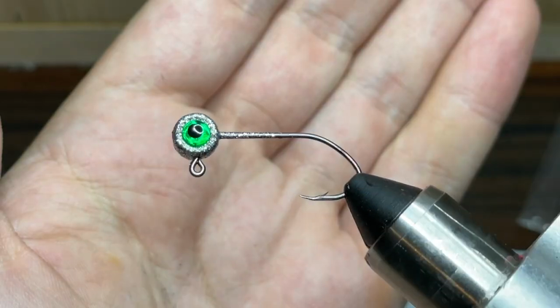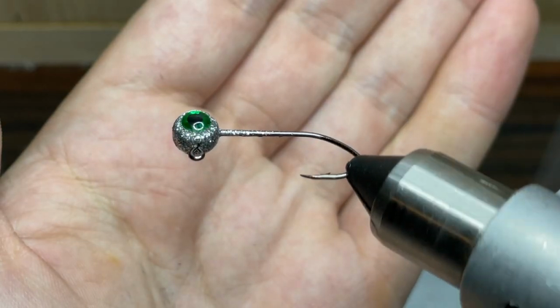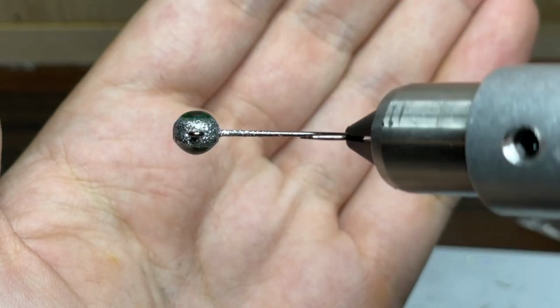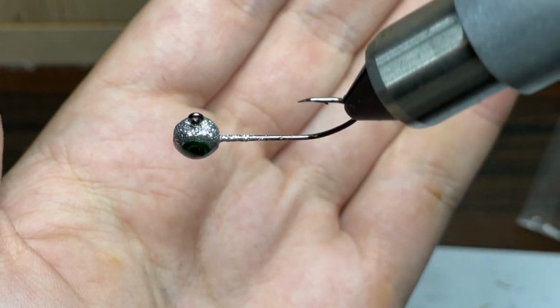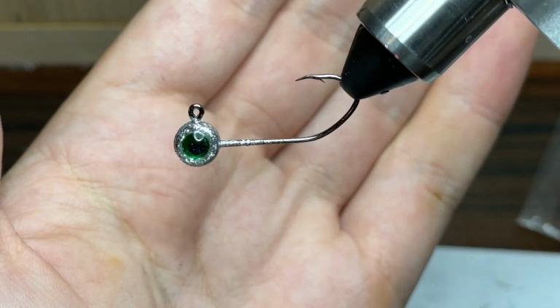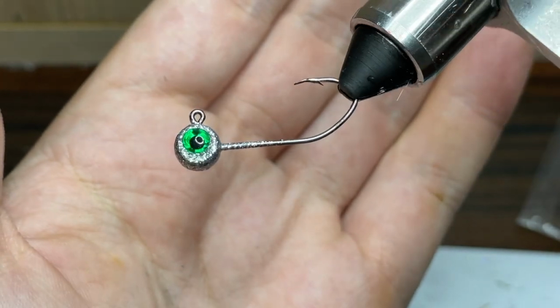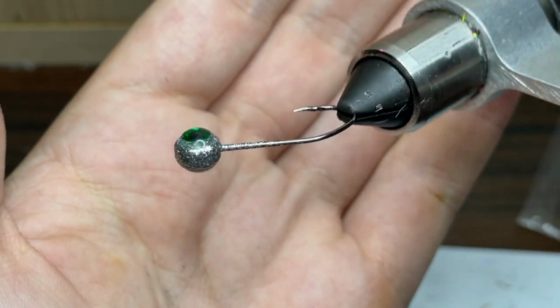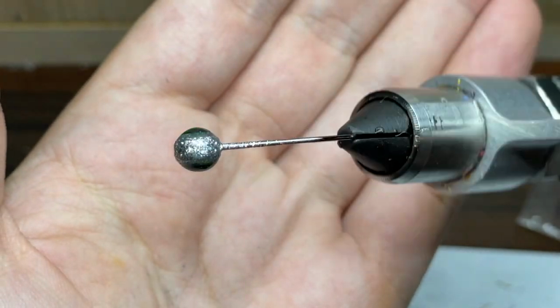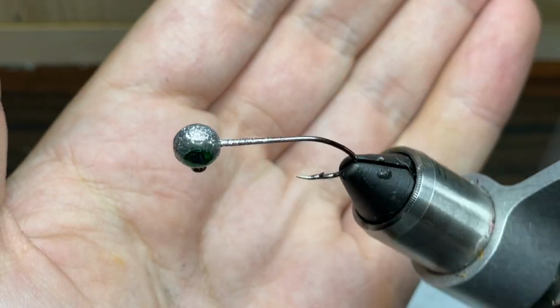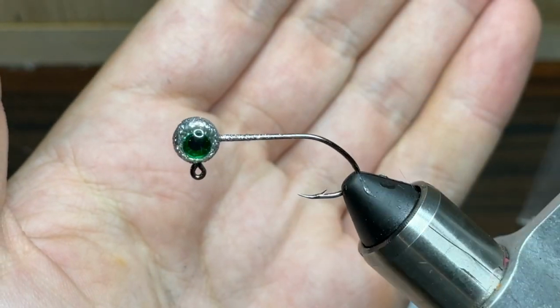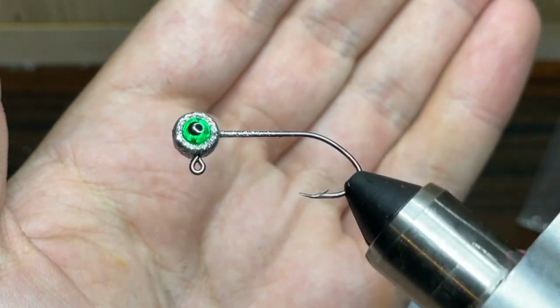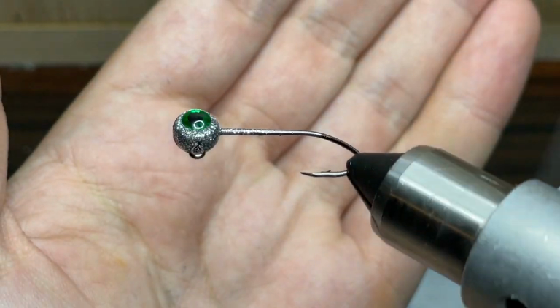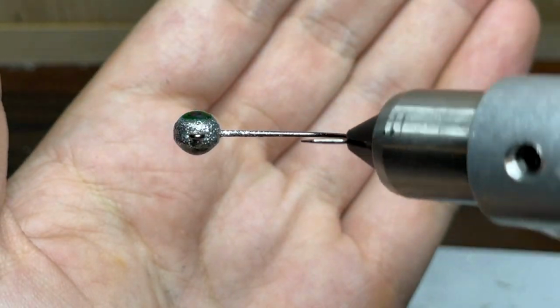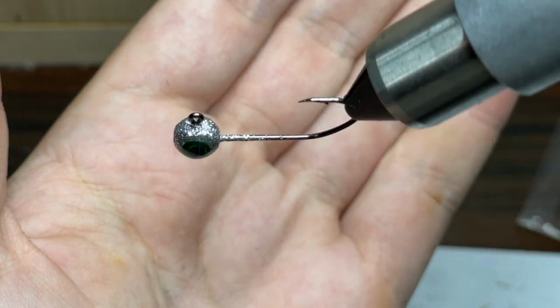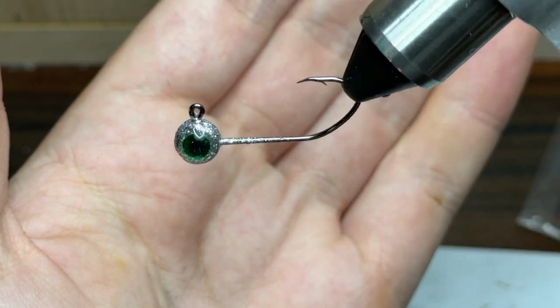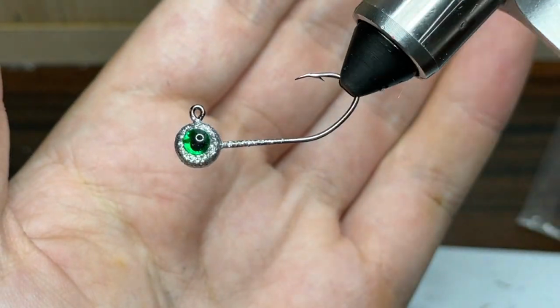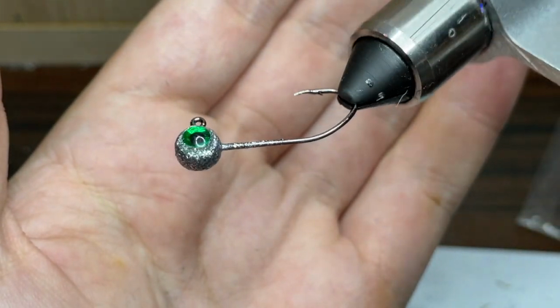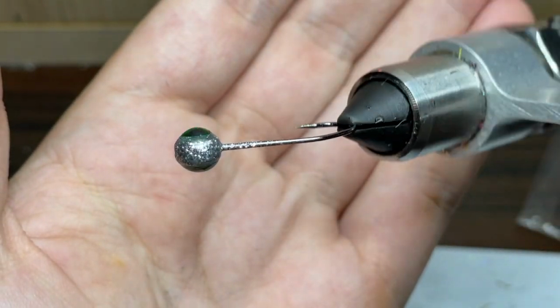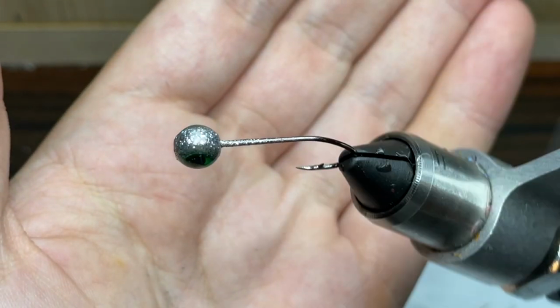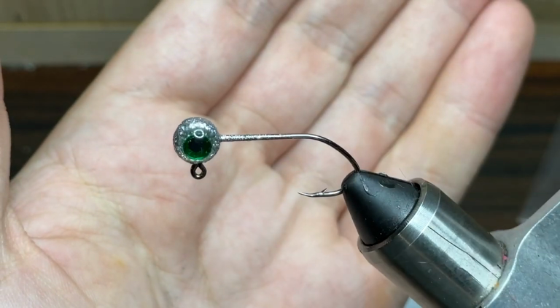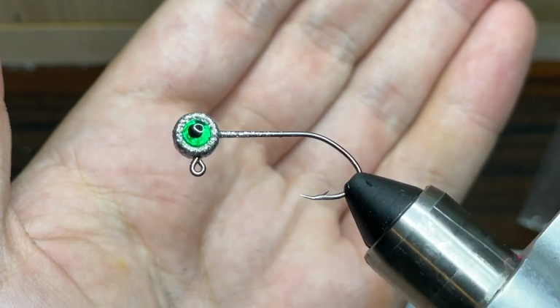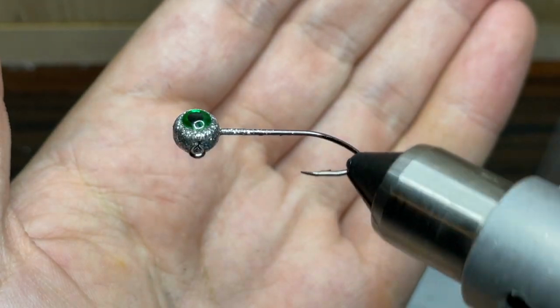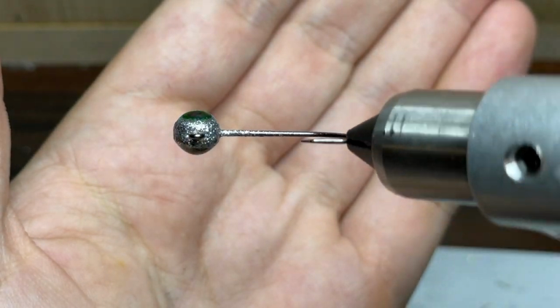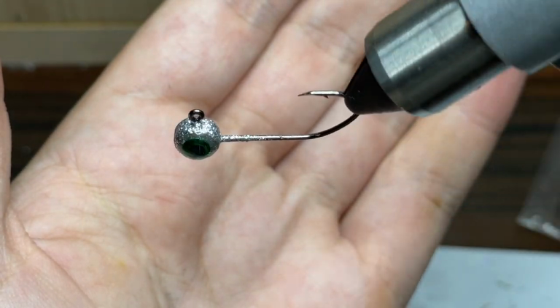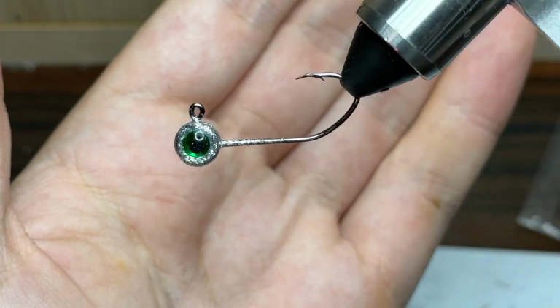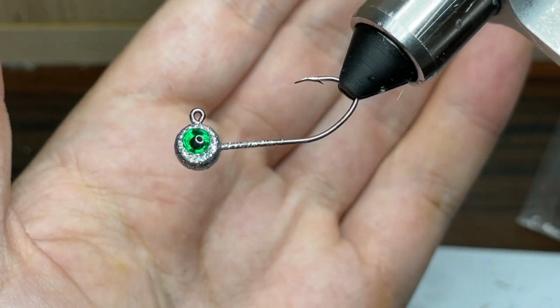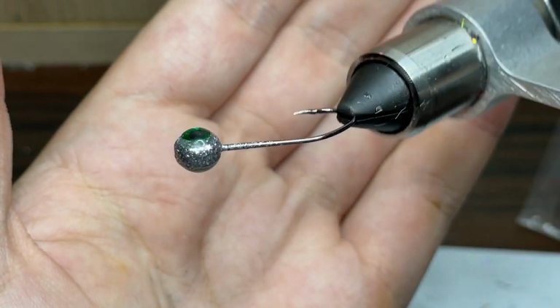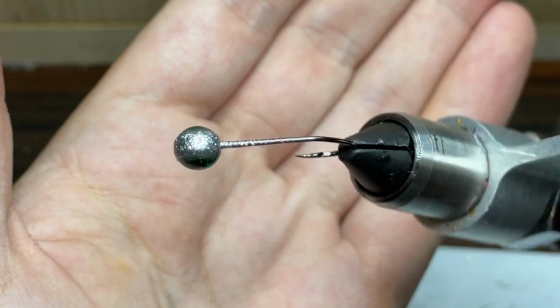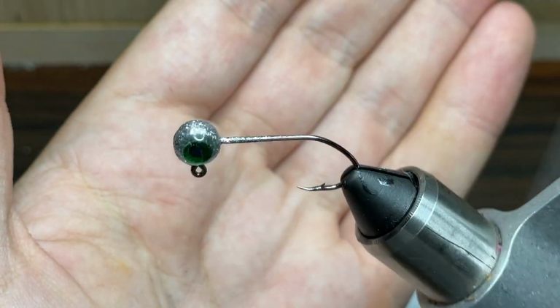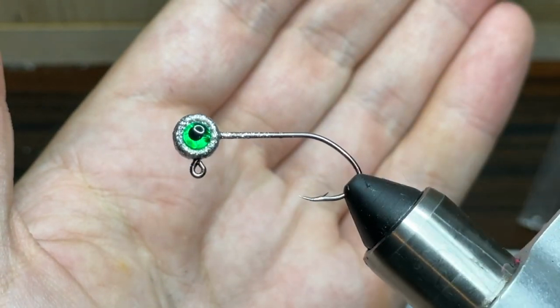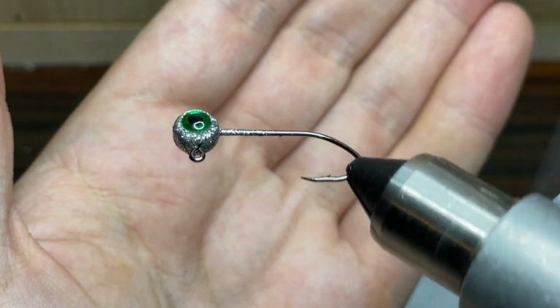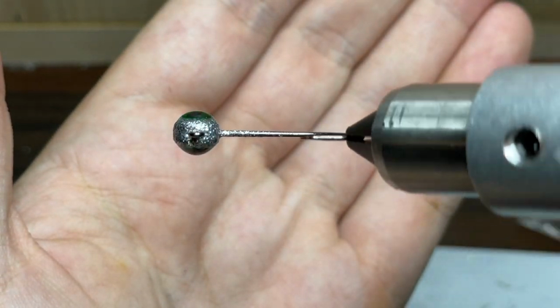For this jig I'll be using a 1/16th ounce pill head jig head with a number 4 sickle hook. I've gone ahead and painted it with Disco Silver Pro-Tech powder paint and put some green eyes on the side.